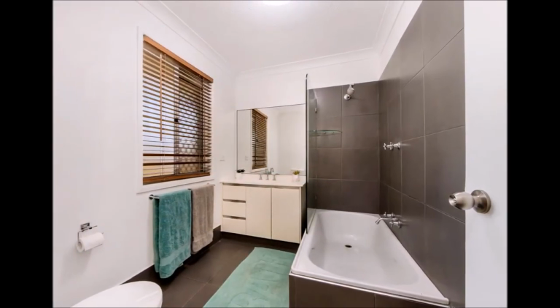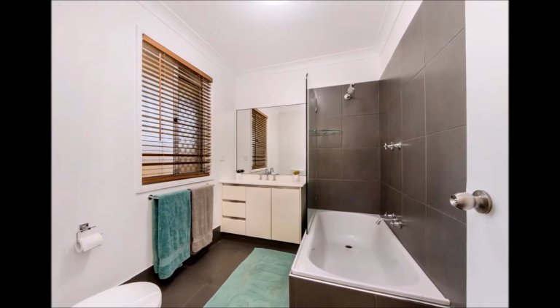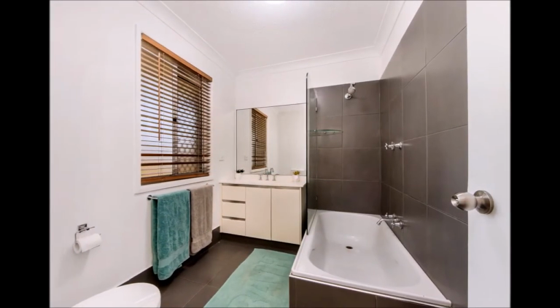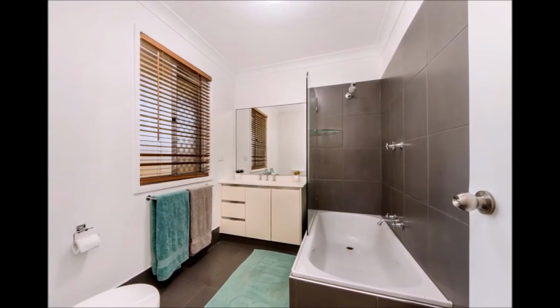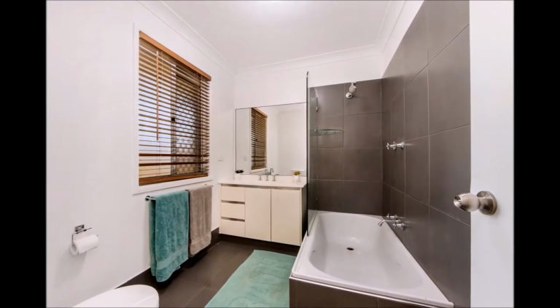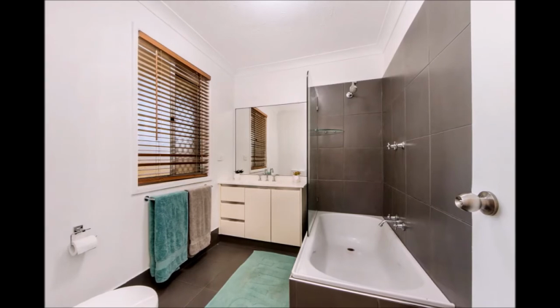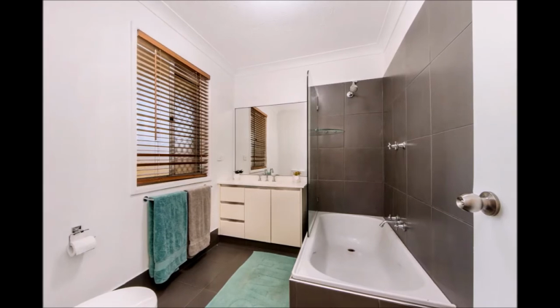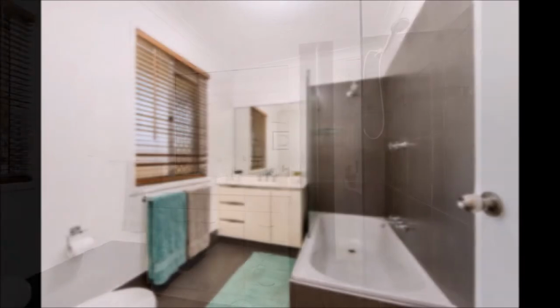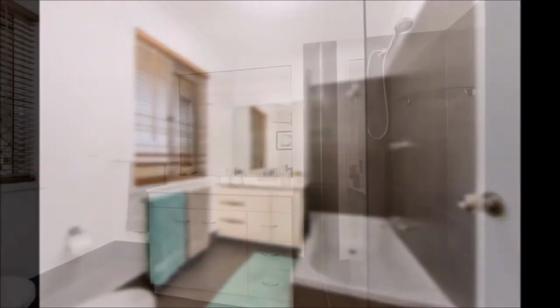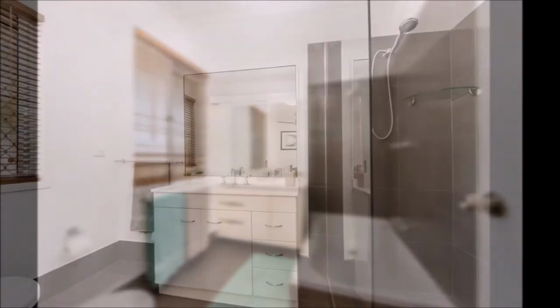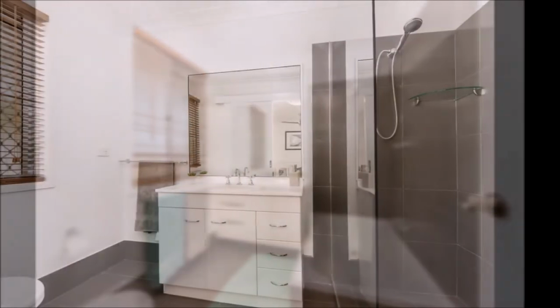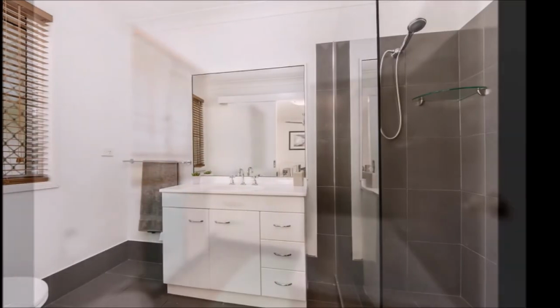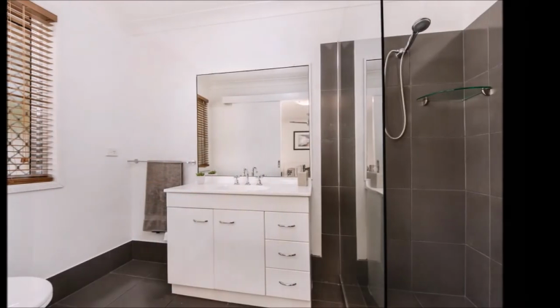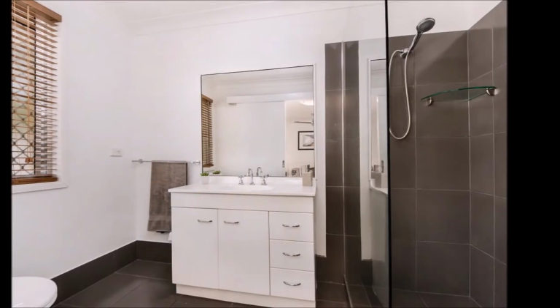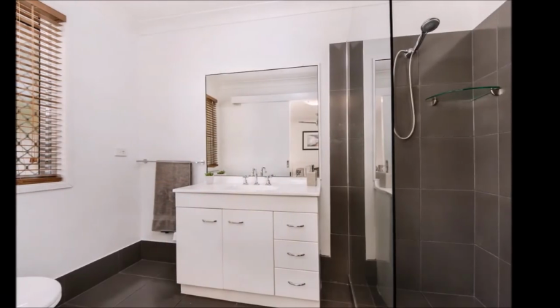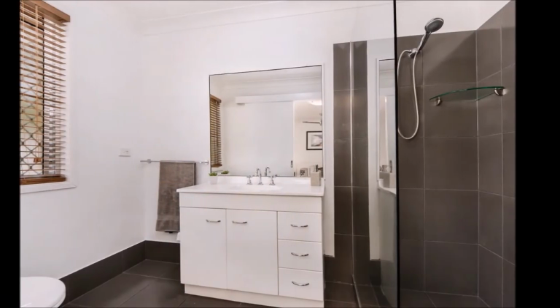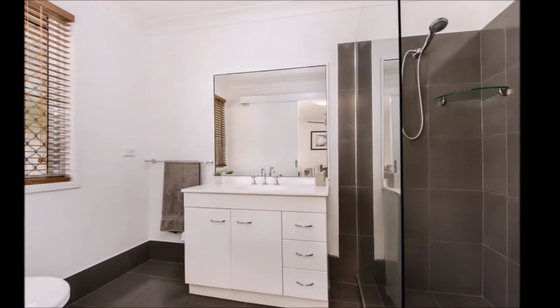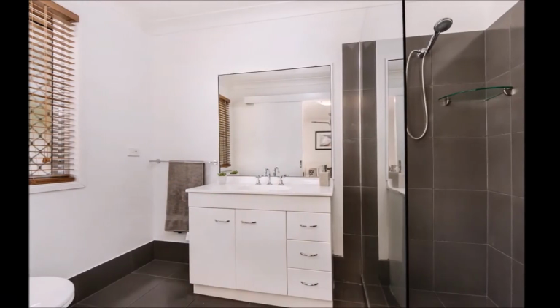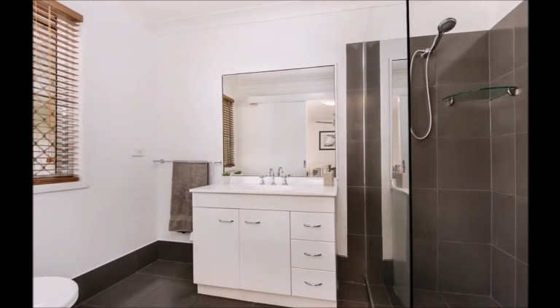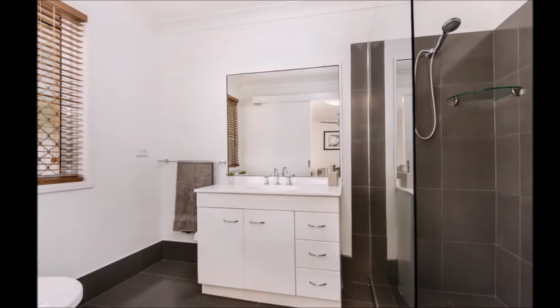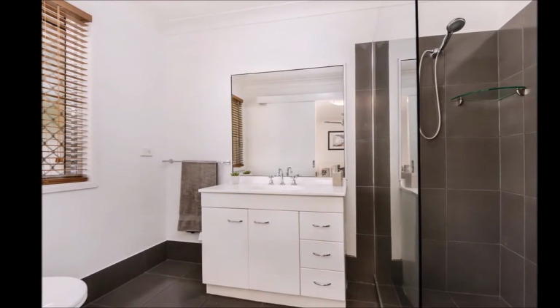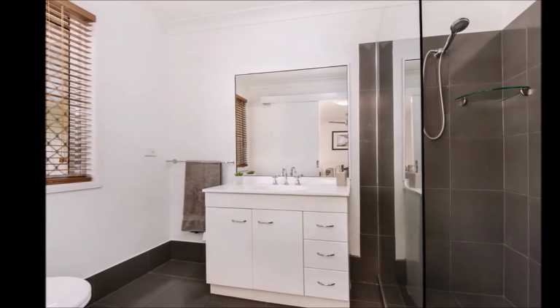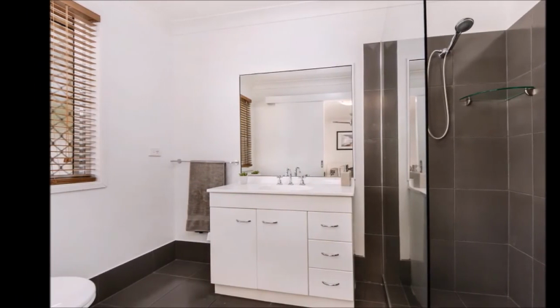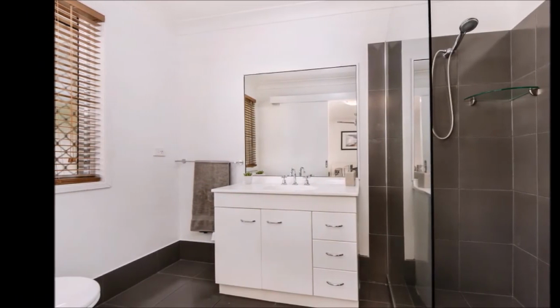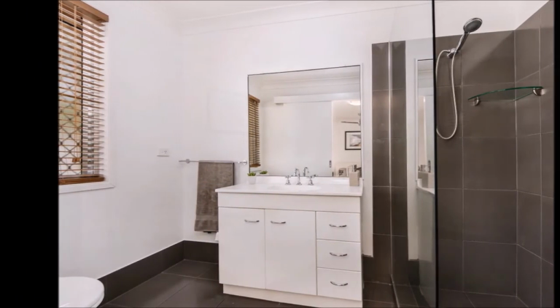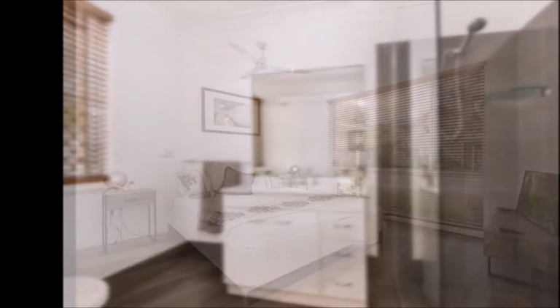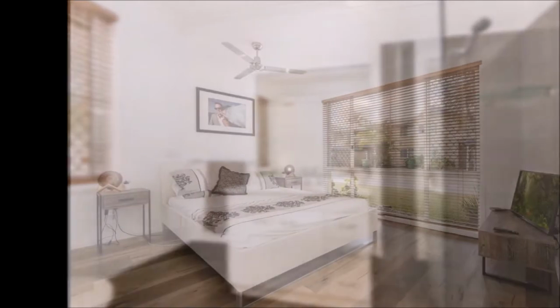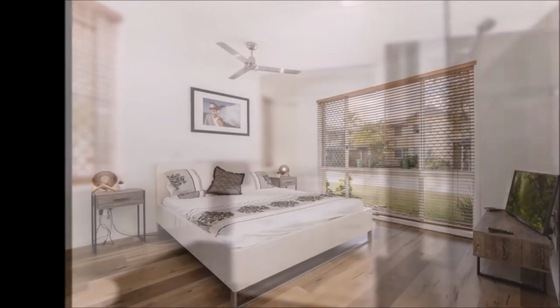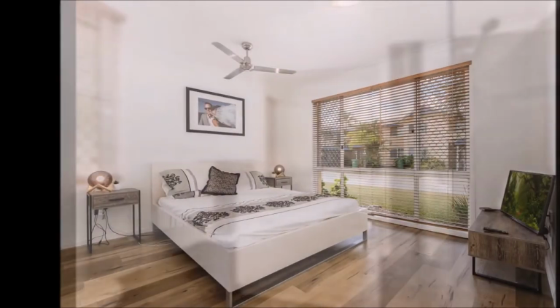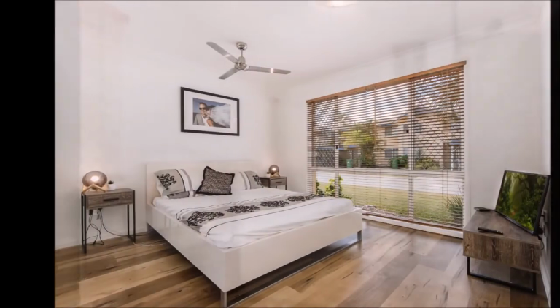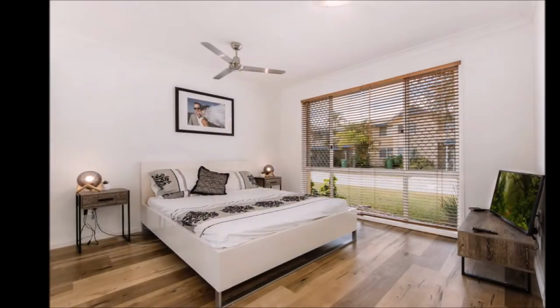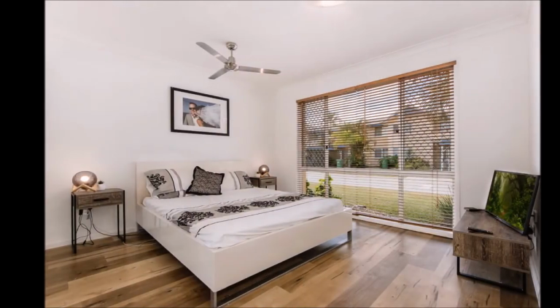All areas of the home are light and airy and feature an open-plan living space that flows just perfectly out to the generous sized backyard.